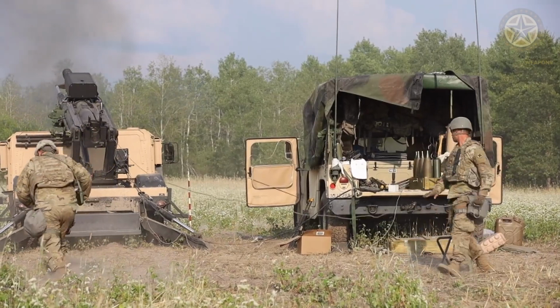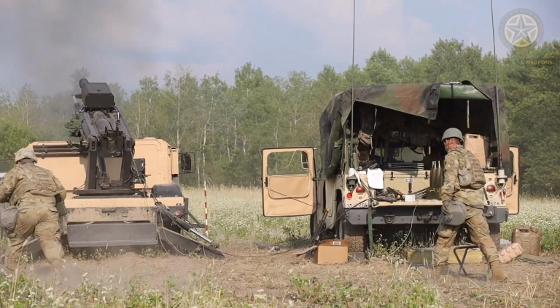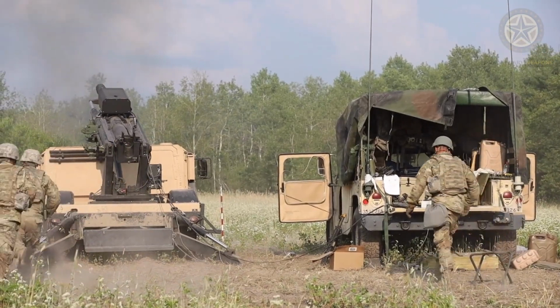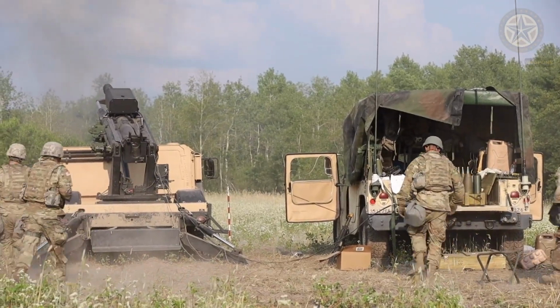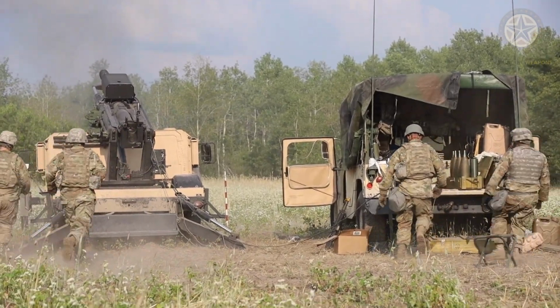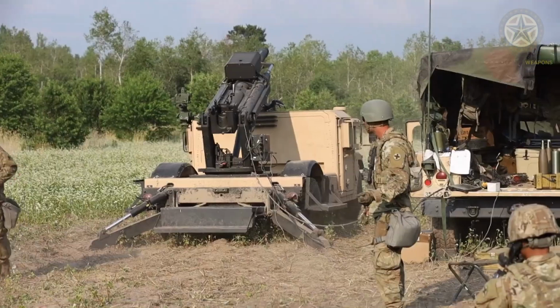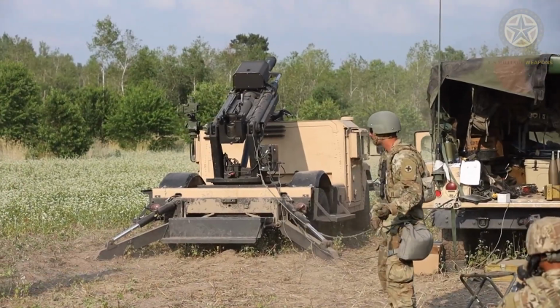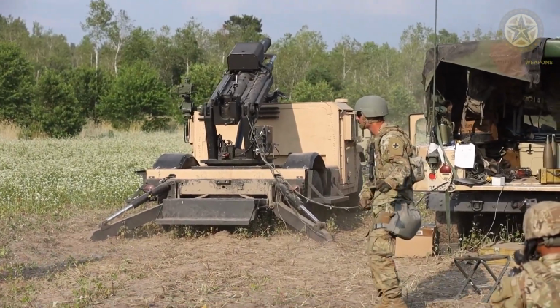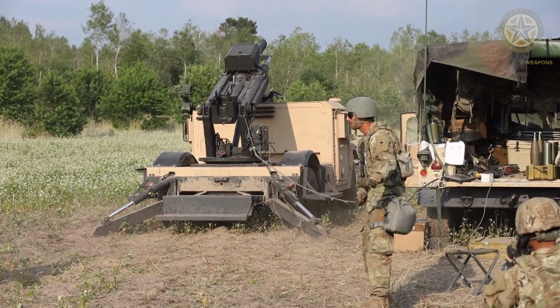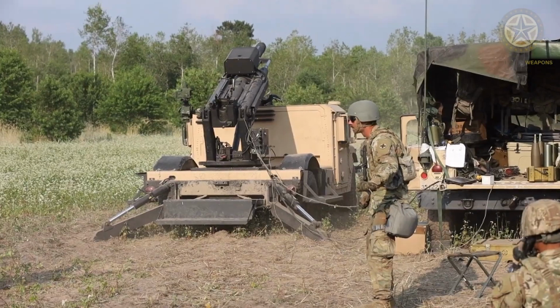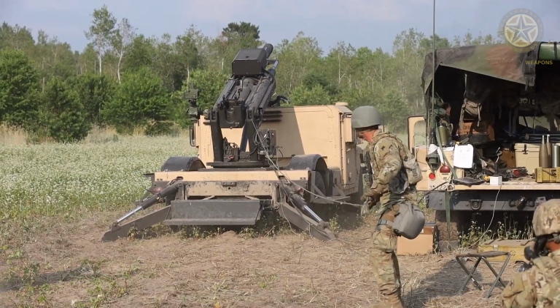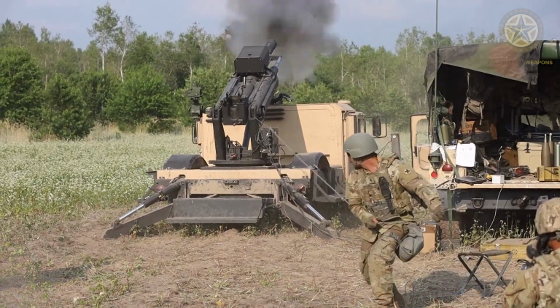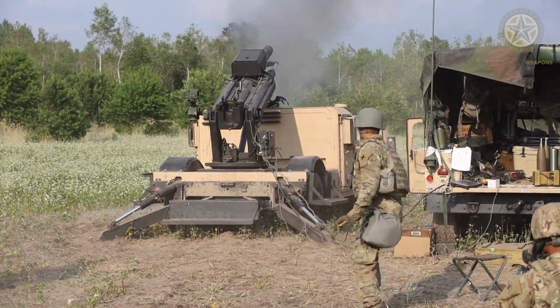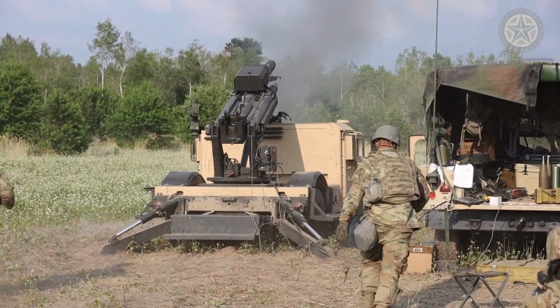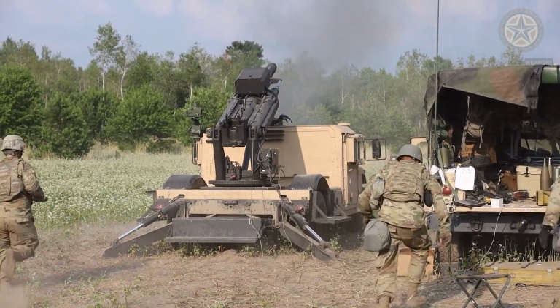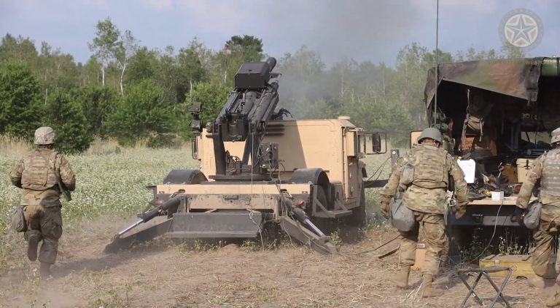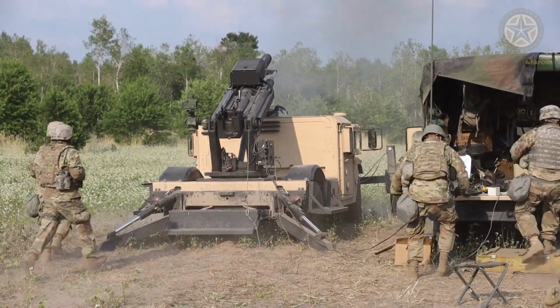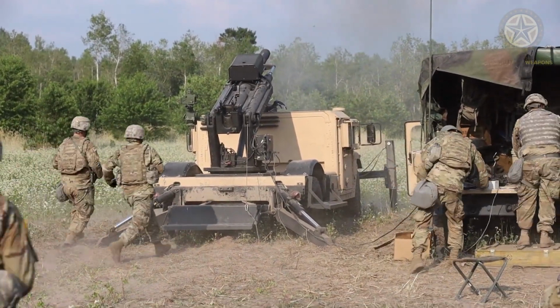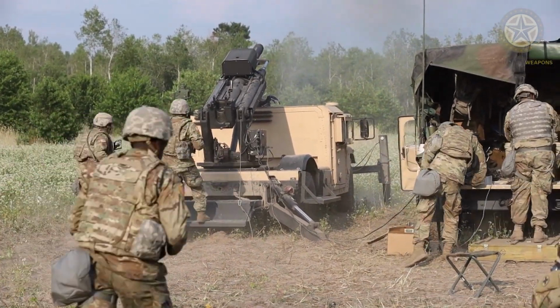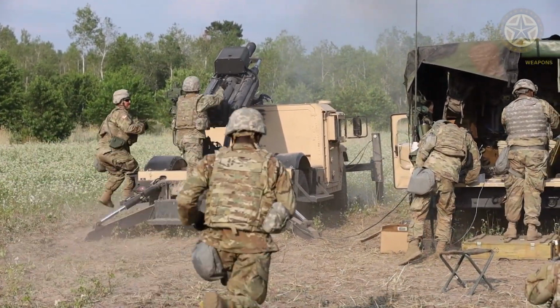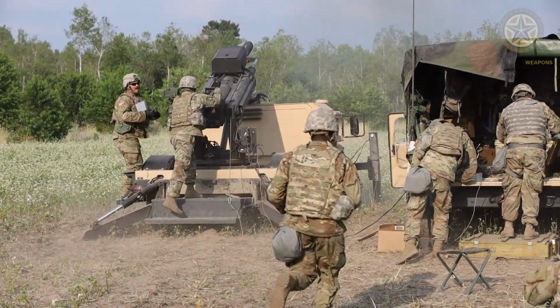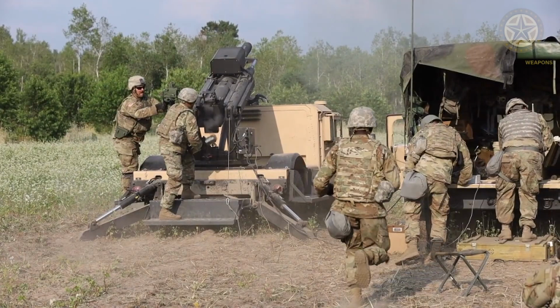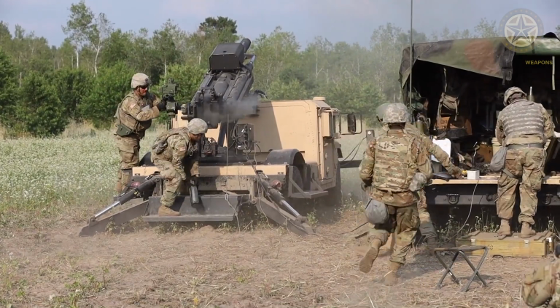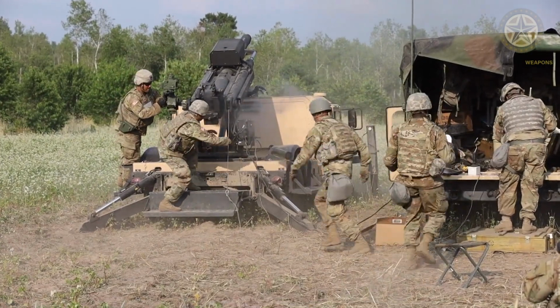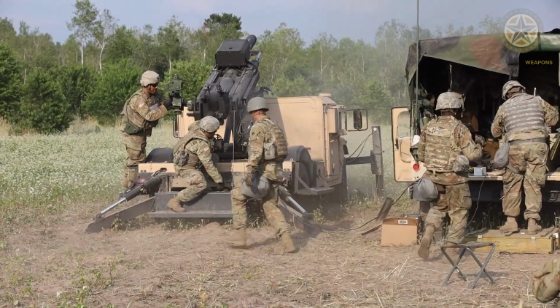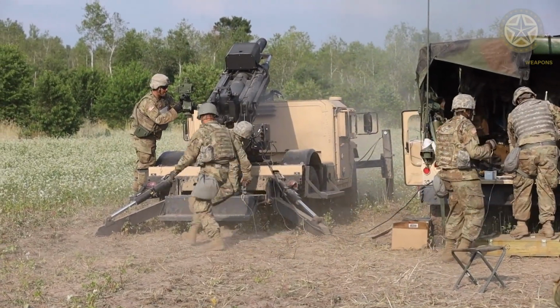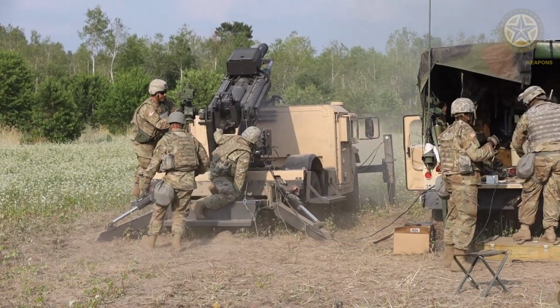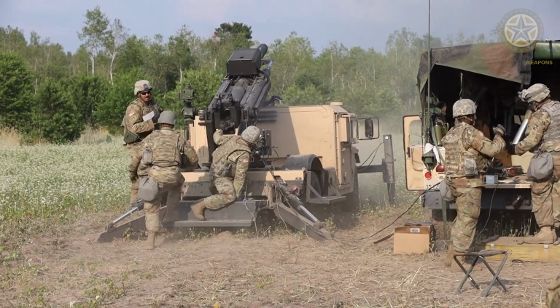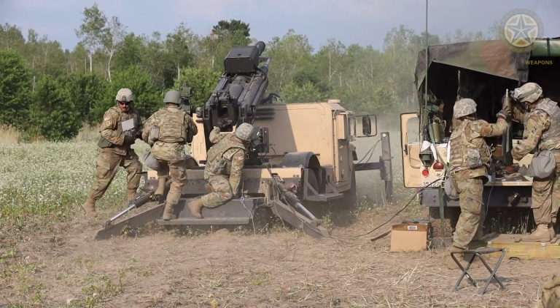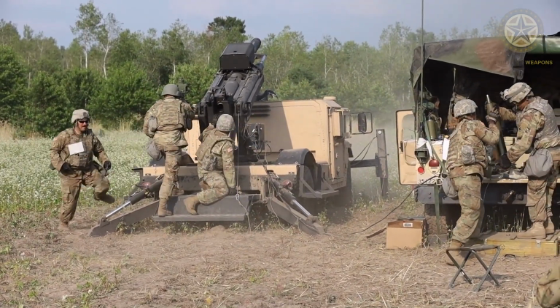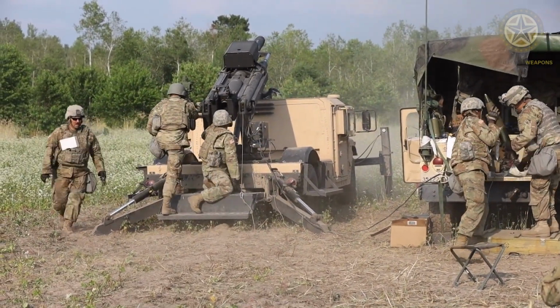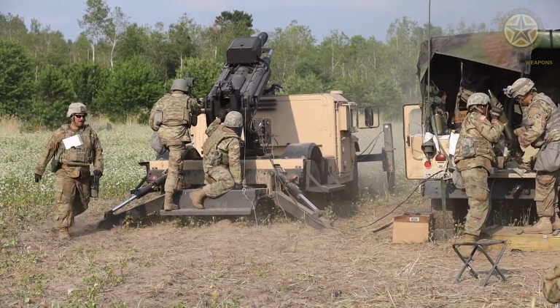Due to its short range, this artillery system is intended for operation near the front line and best exploits itself for shoot-and-scoot type attacks. The Hawkeye mobile howitzer can be prepared for firing and leave the firing position much faster than the towed 105 millimeter howitzer.